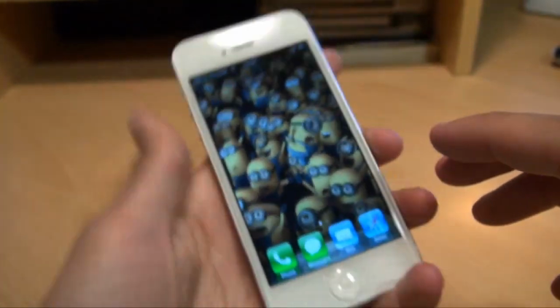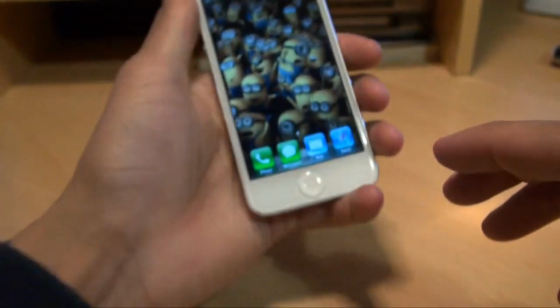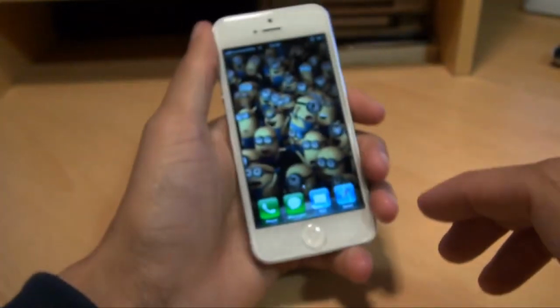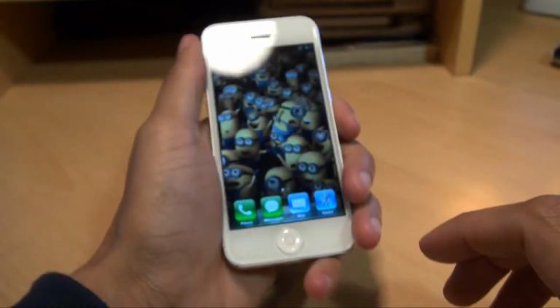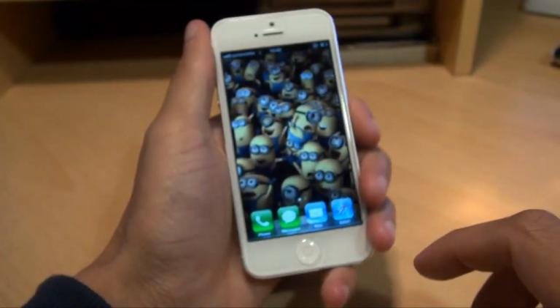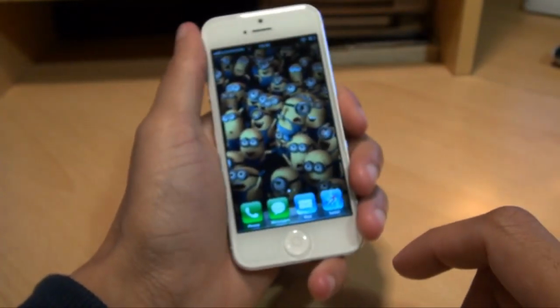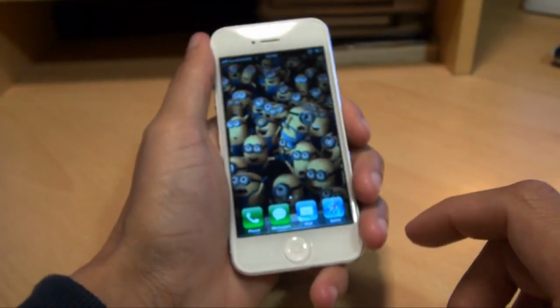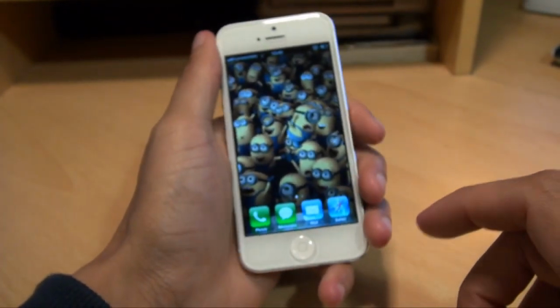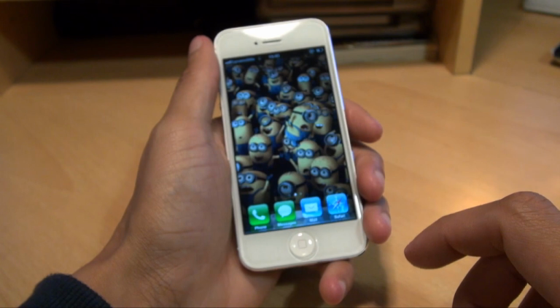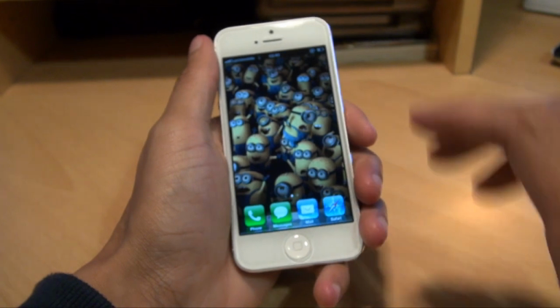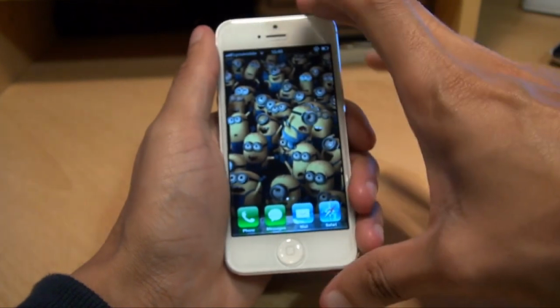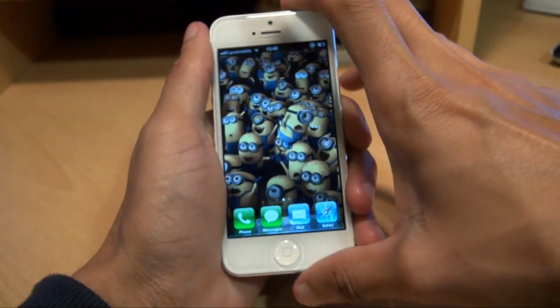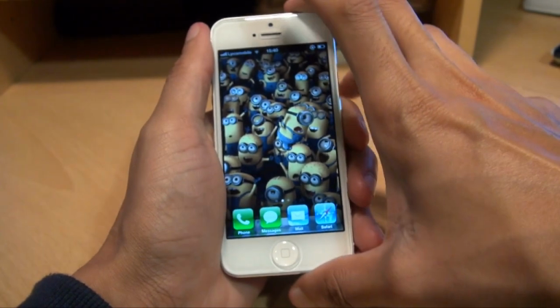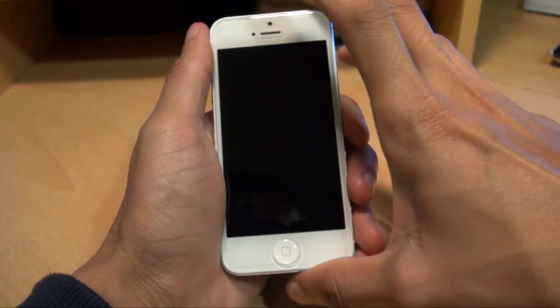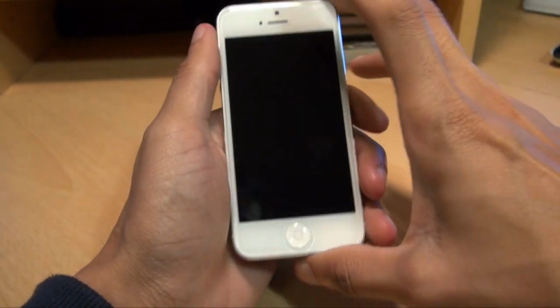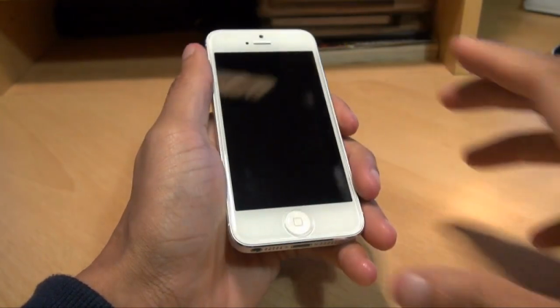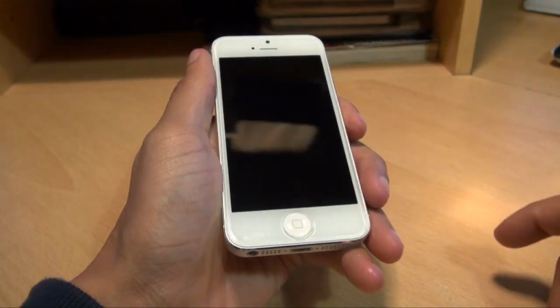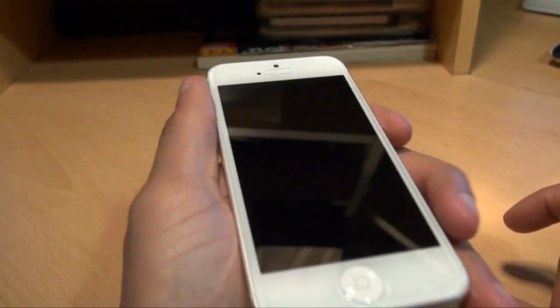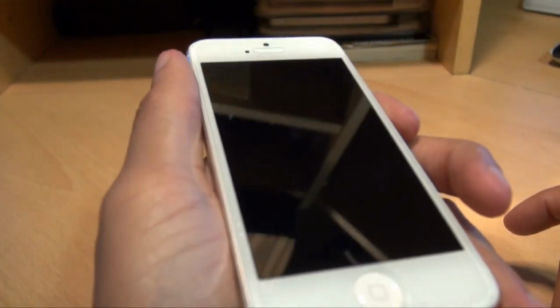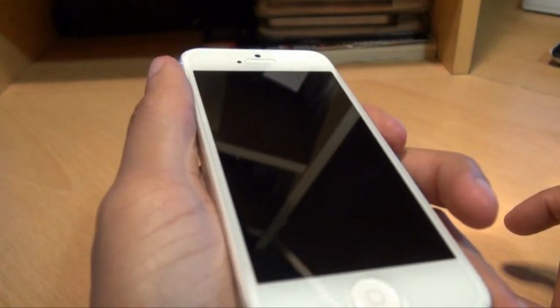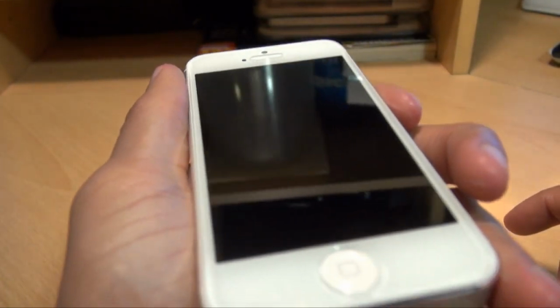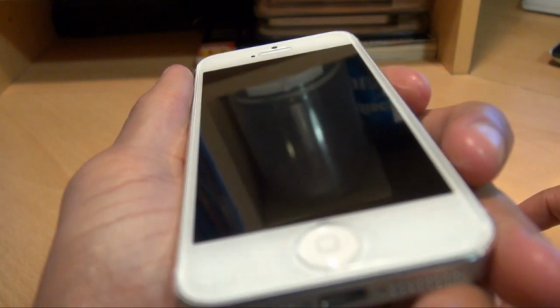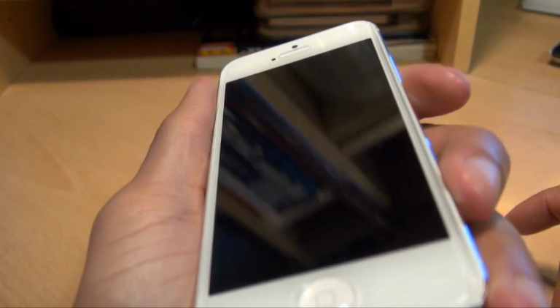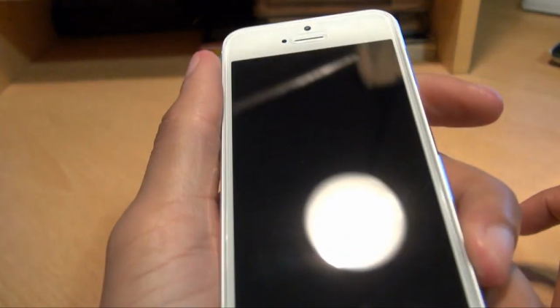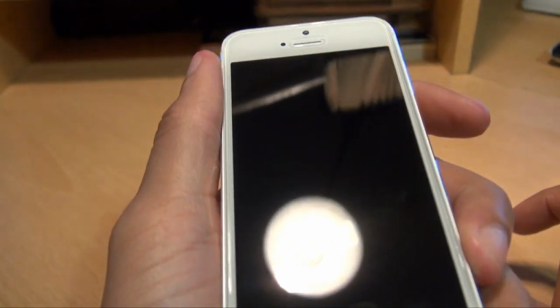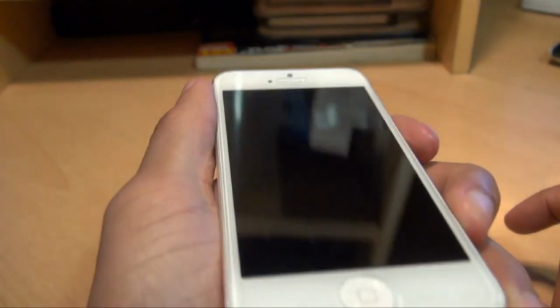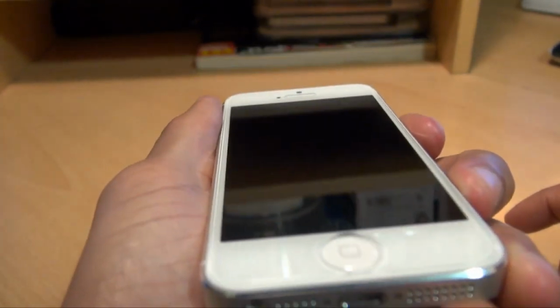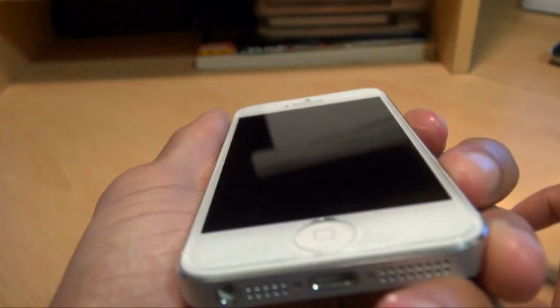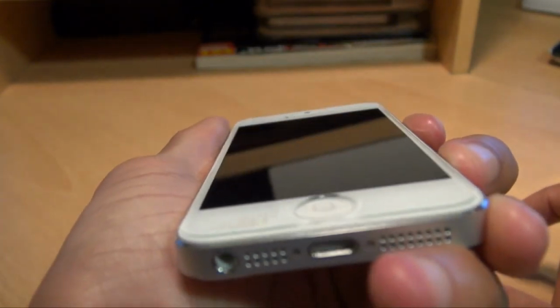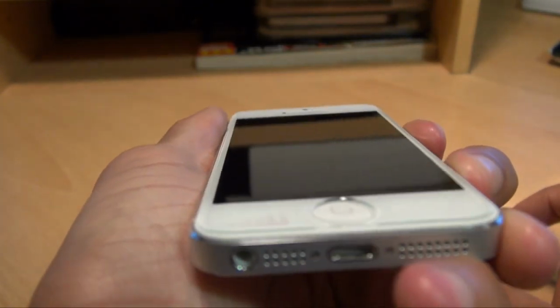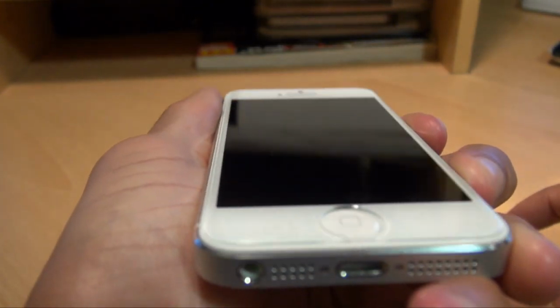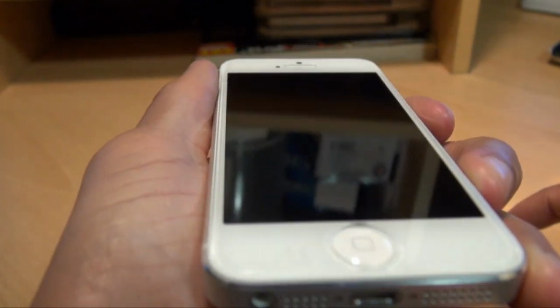So that's gone on really really well. We're going to put the screen to sleep to show you there are no scratches or anything like that visible on the screen.